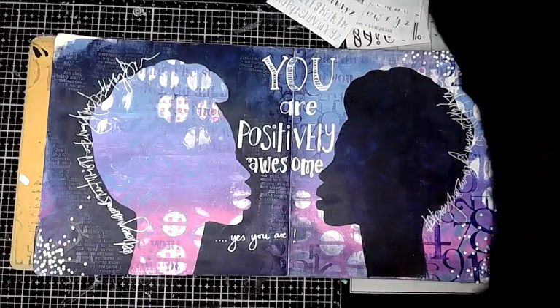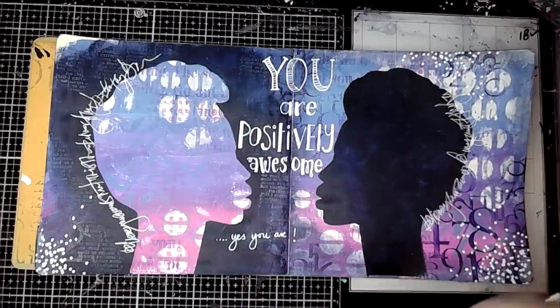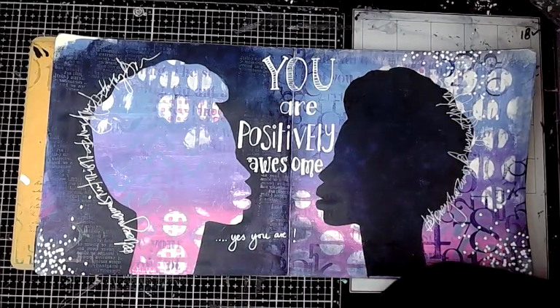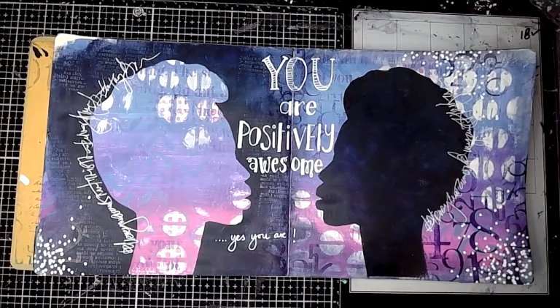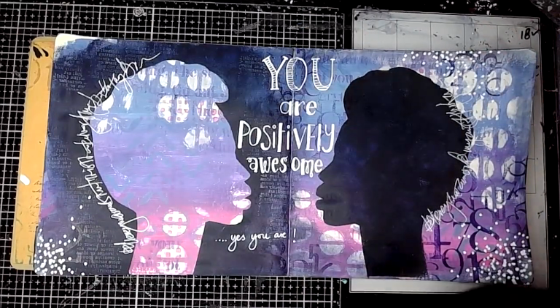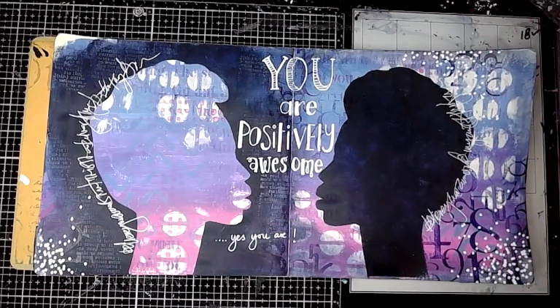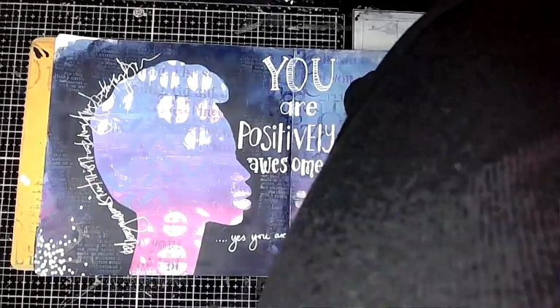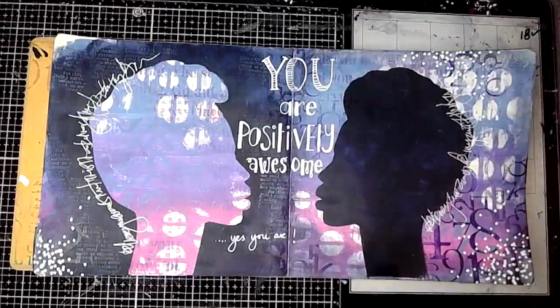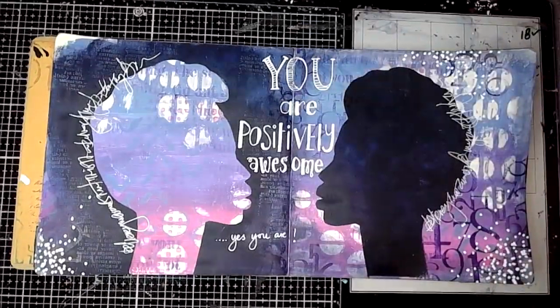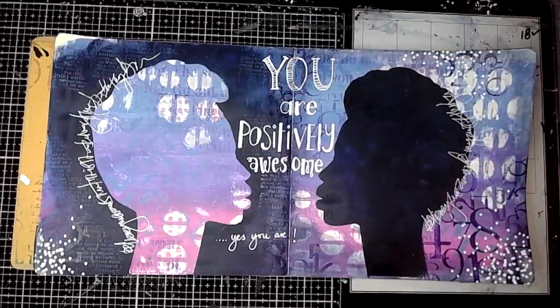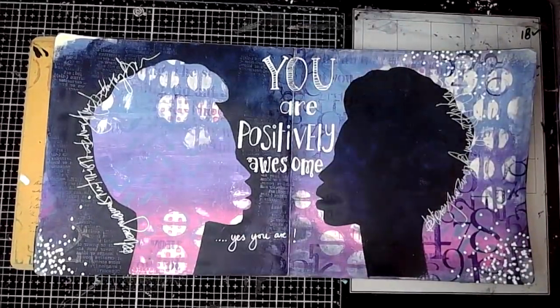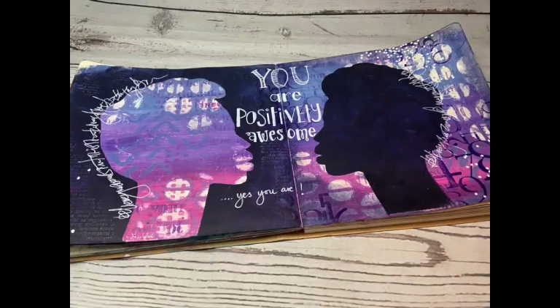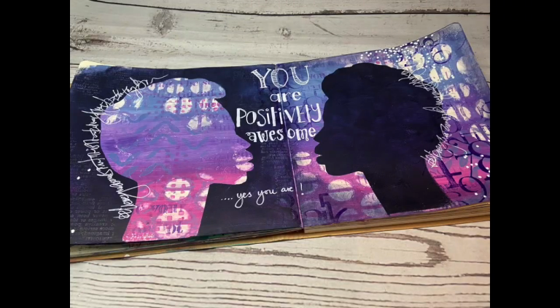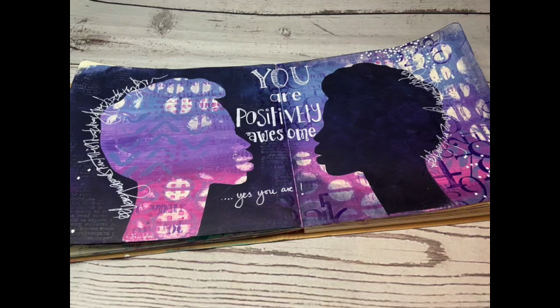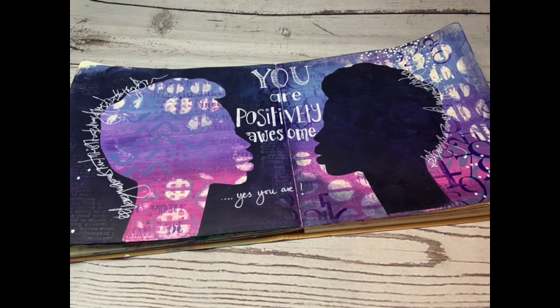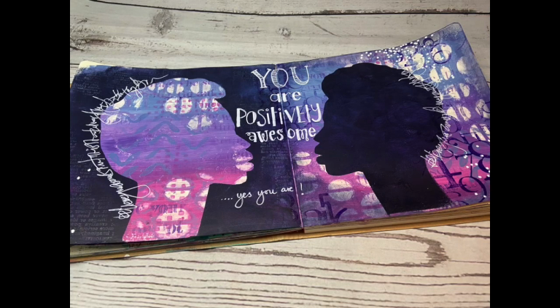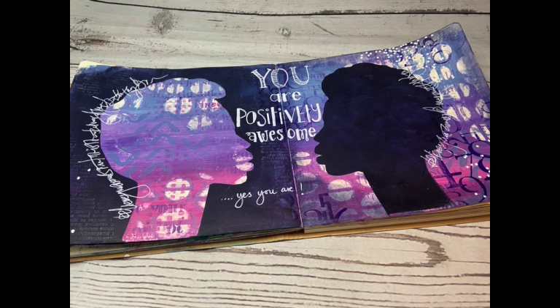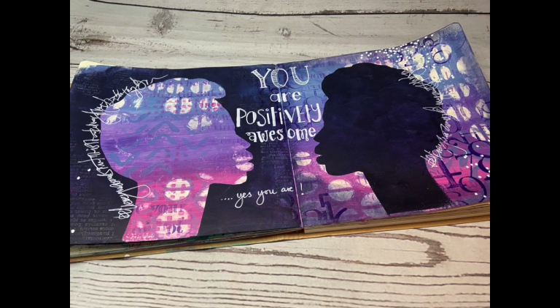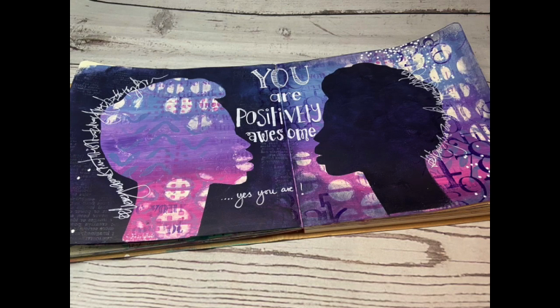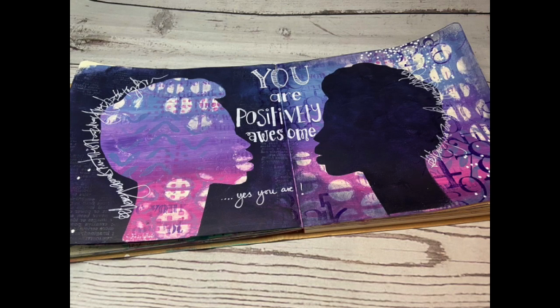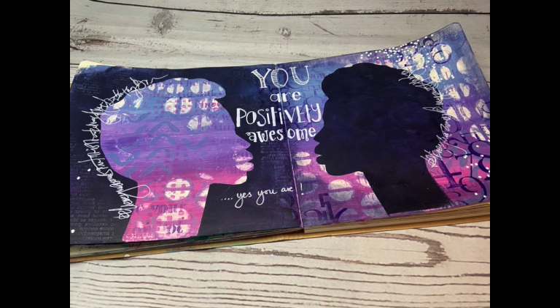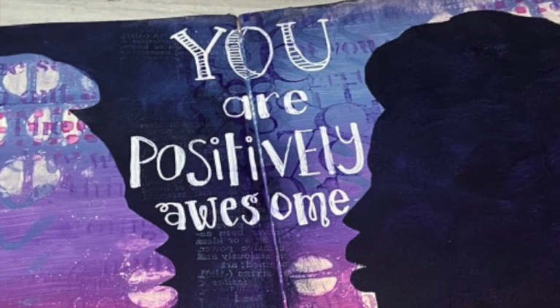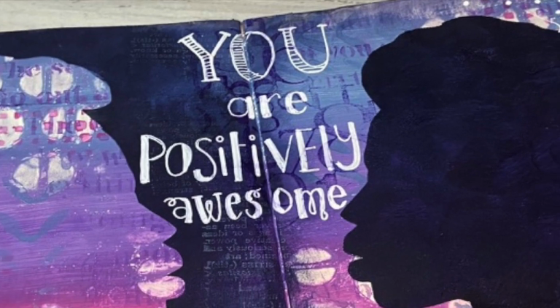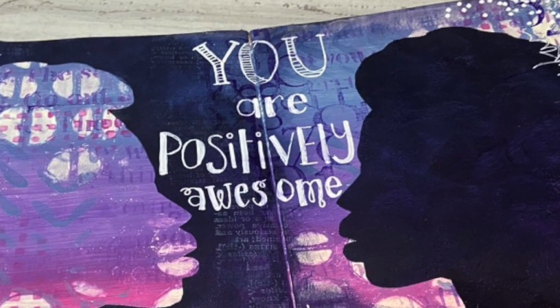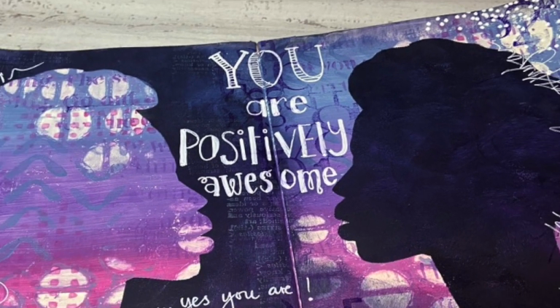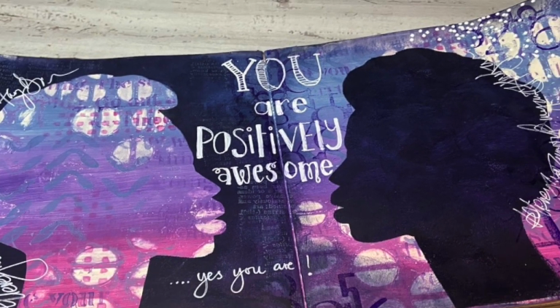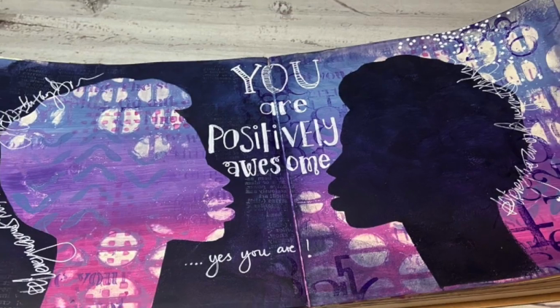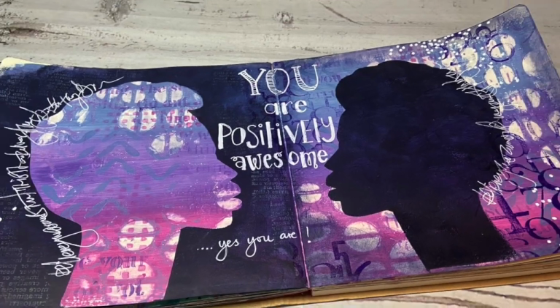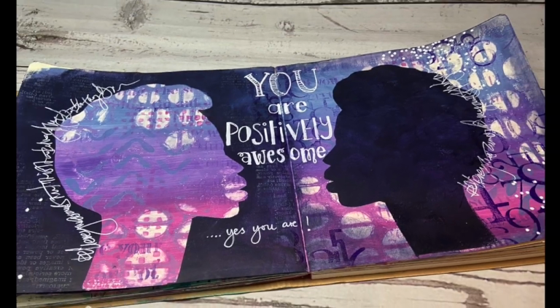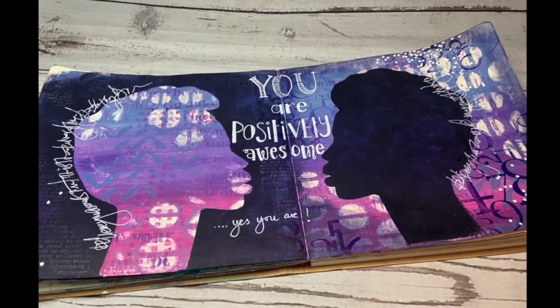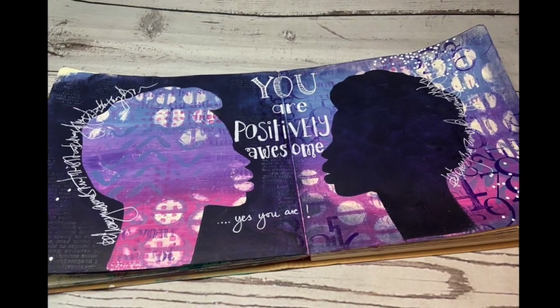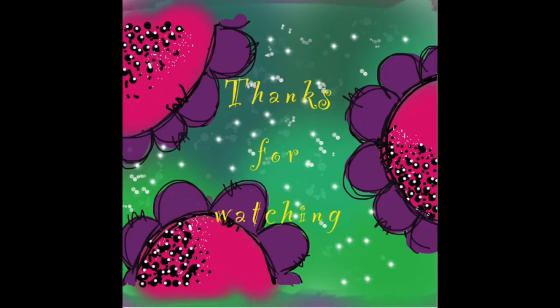And there we go — that is the finished page. I hope you've enjoyed this video, give it a try. Don't forget to tag me if you do. Thanks for watching.